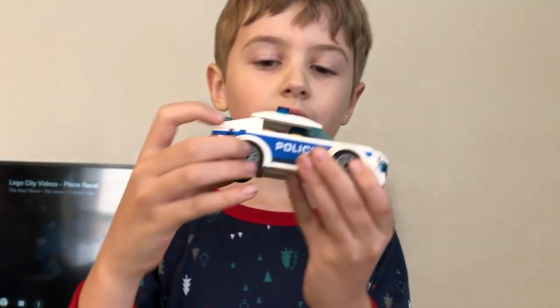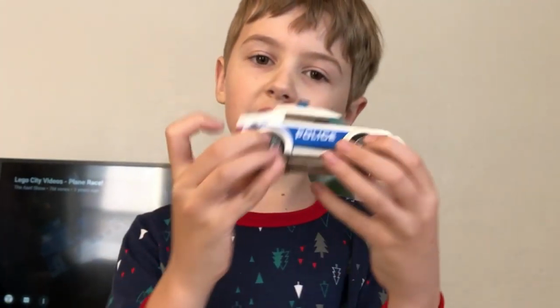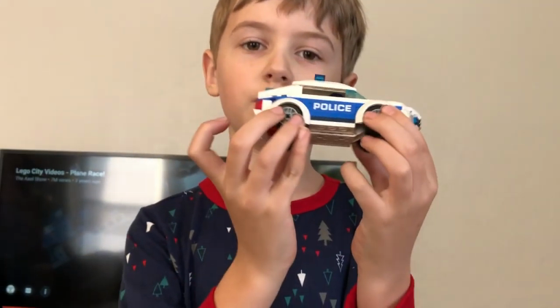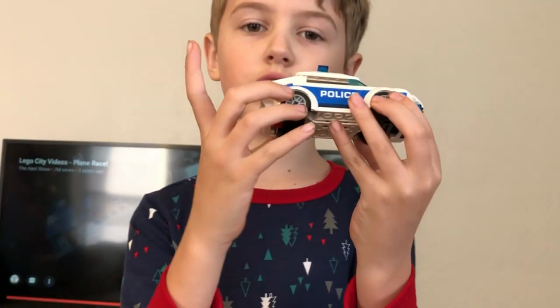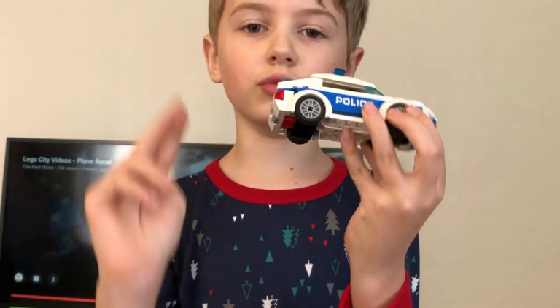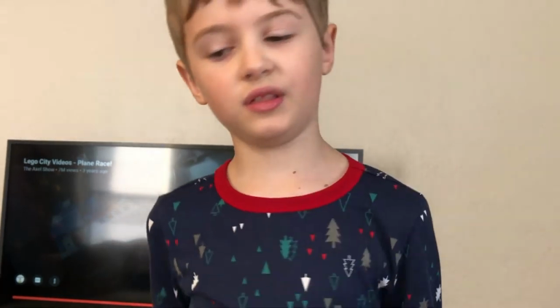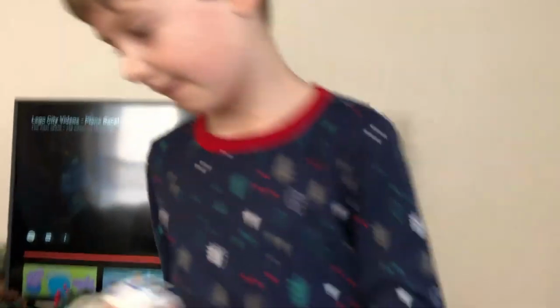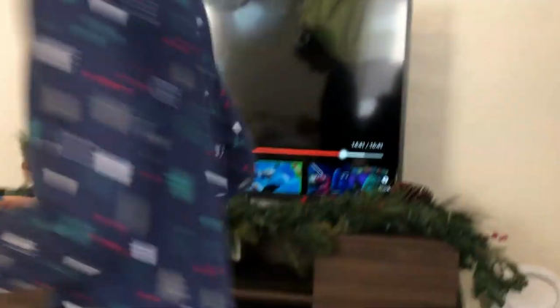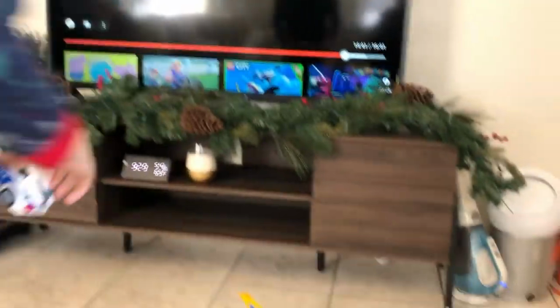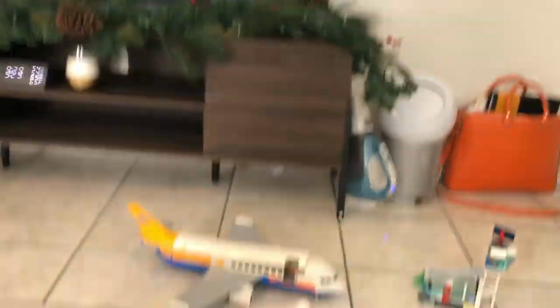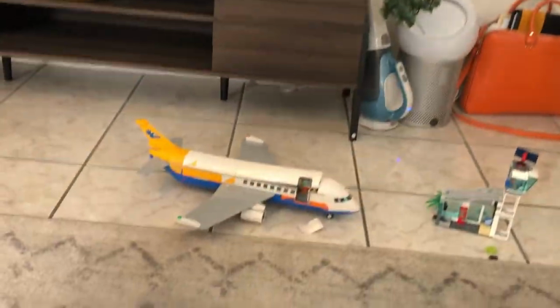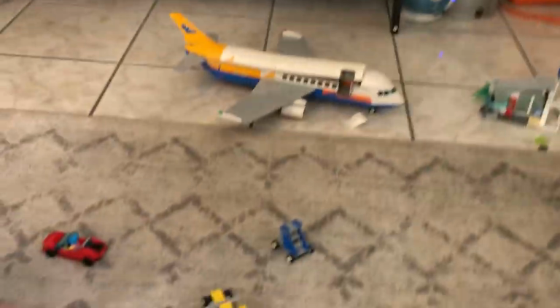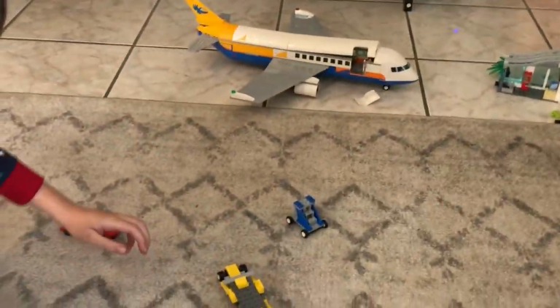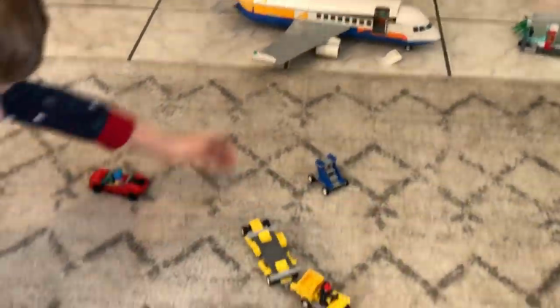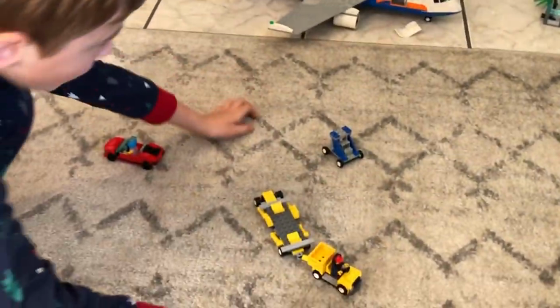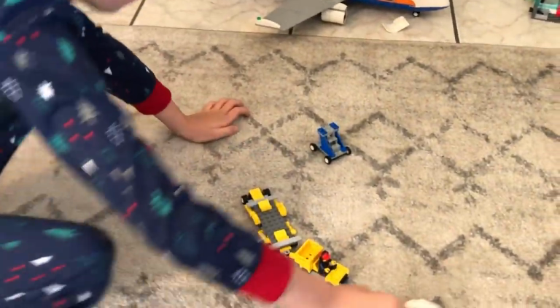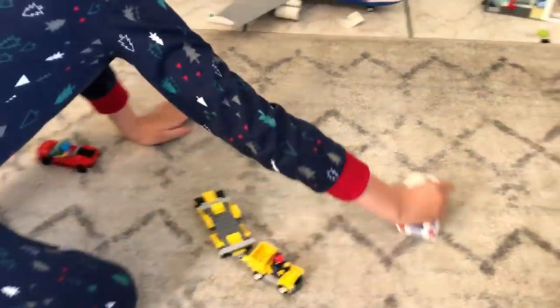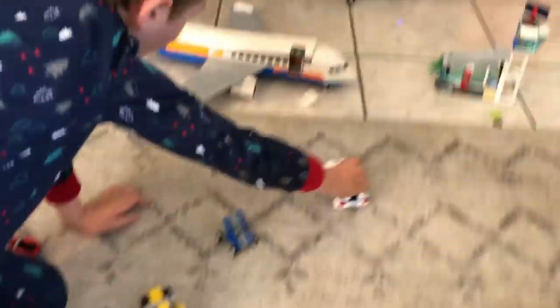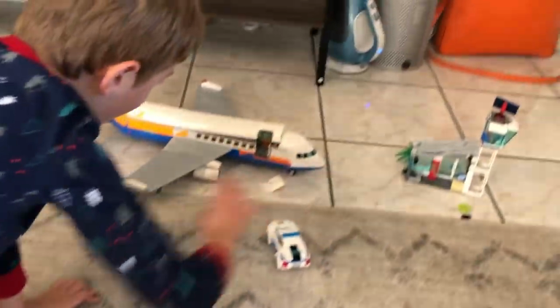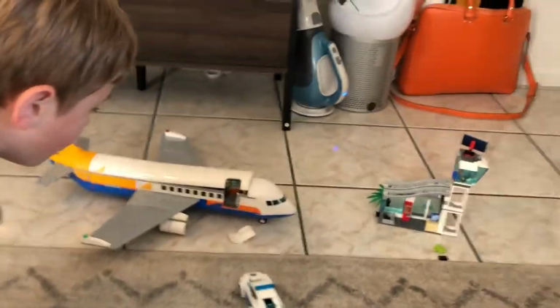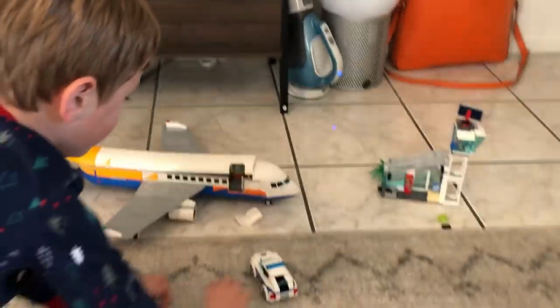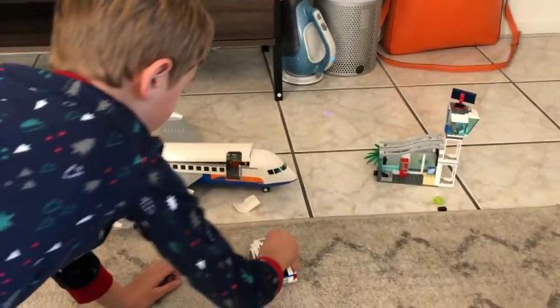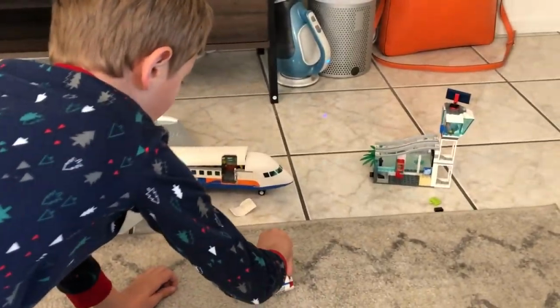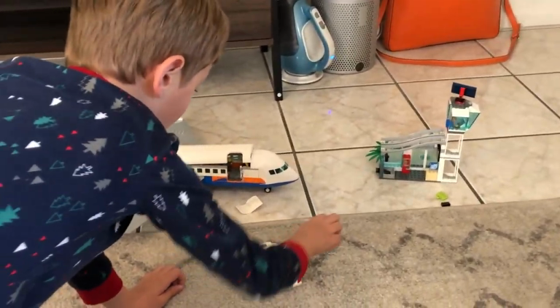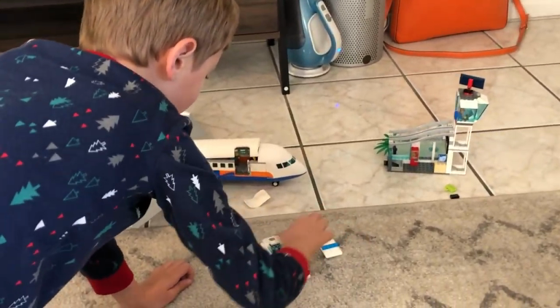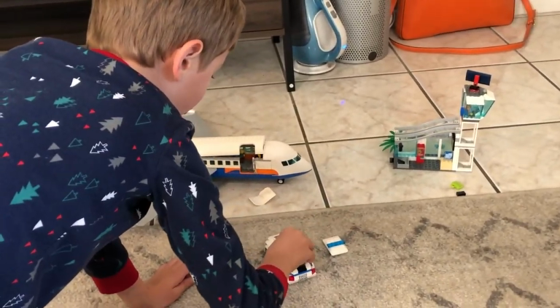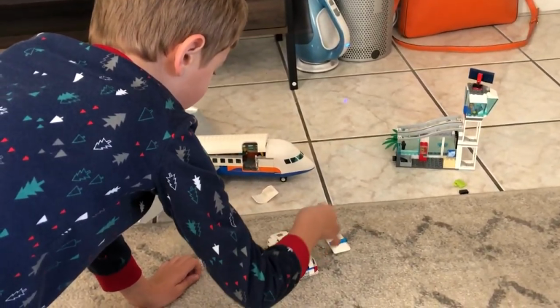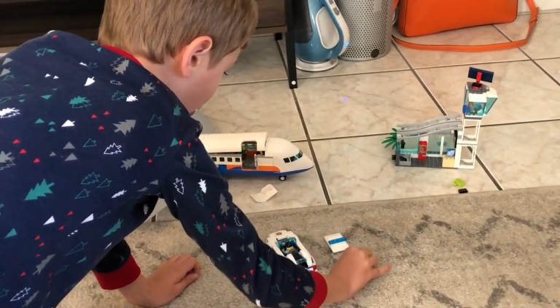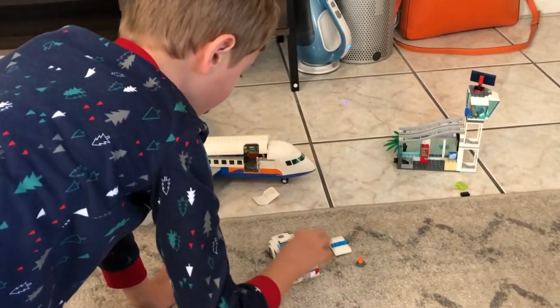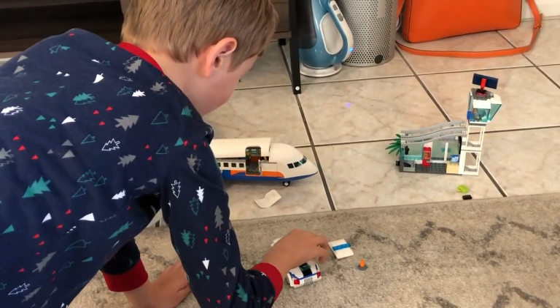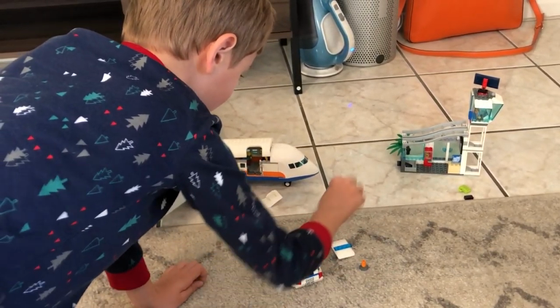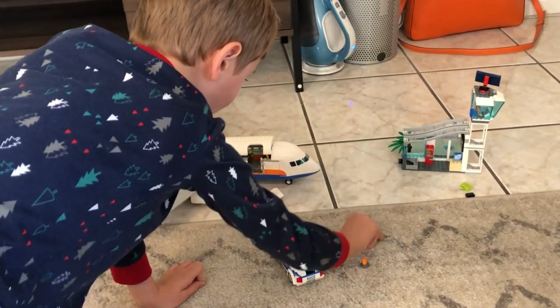And it even has some two cones. Awesome. The airport's going to be closed.